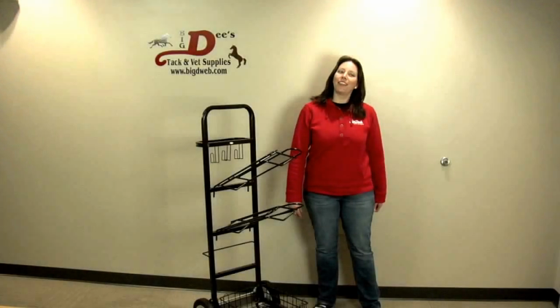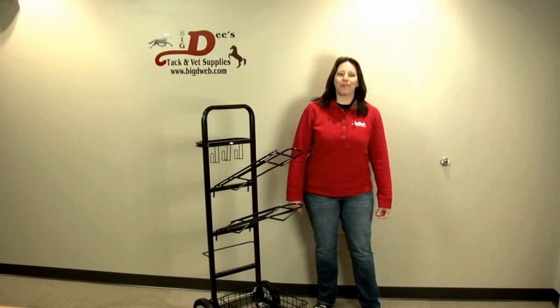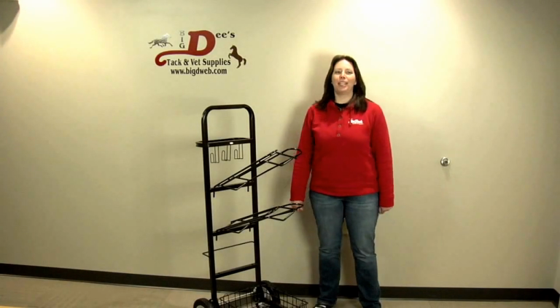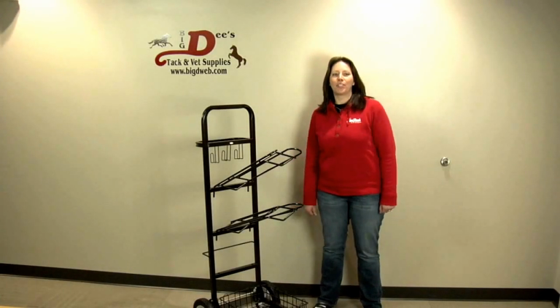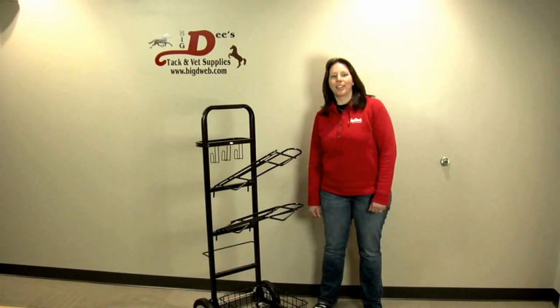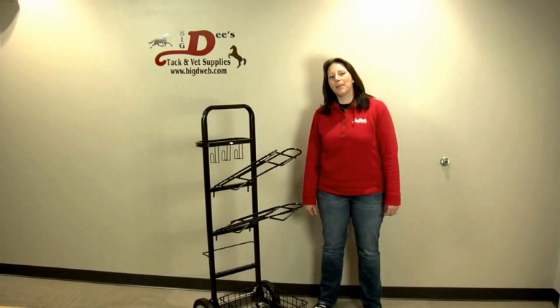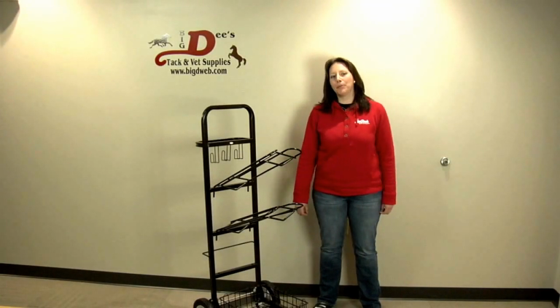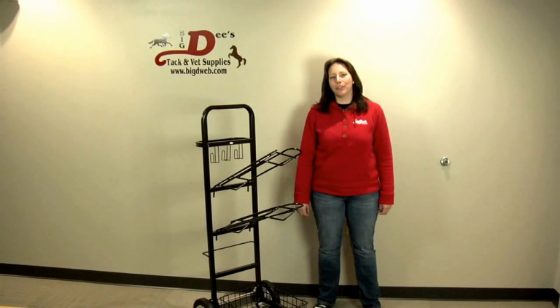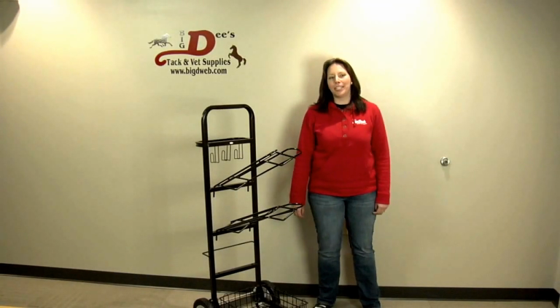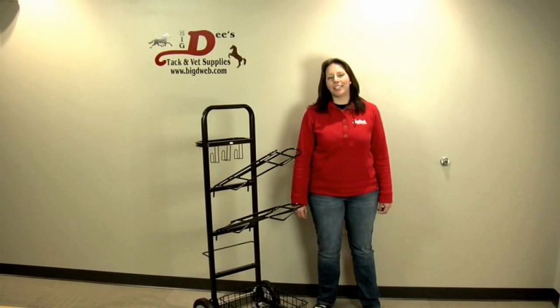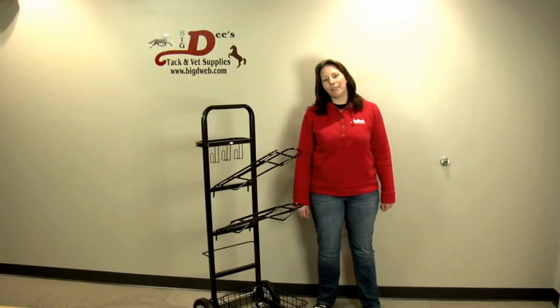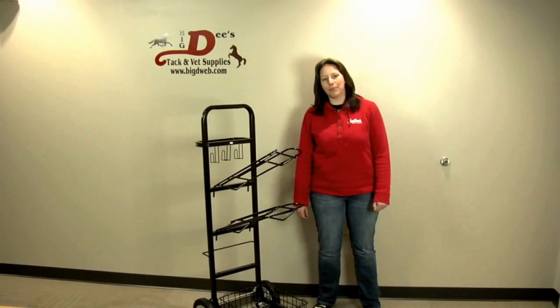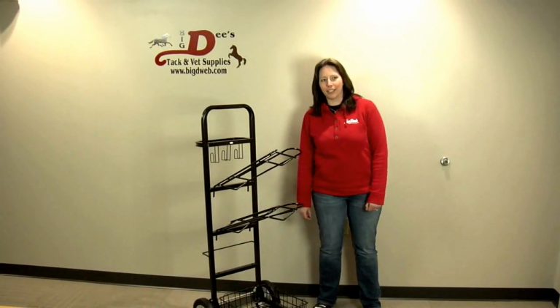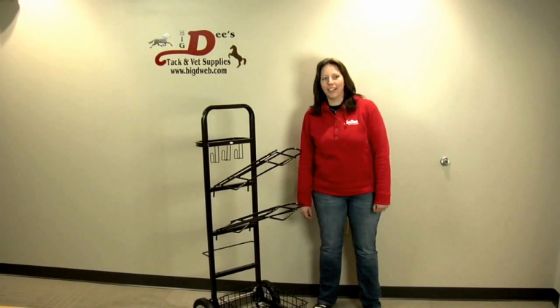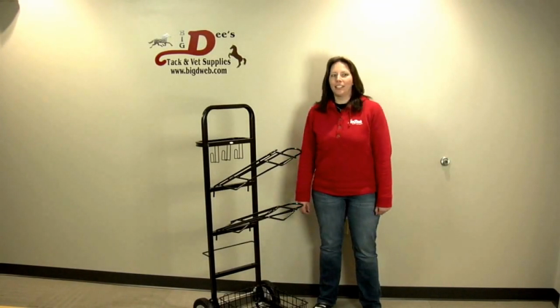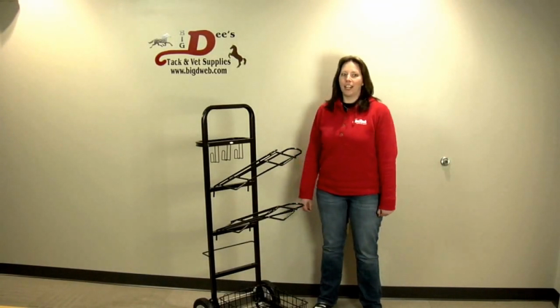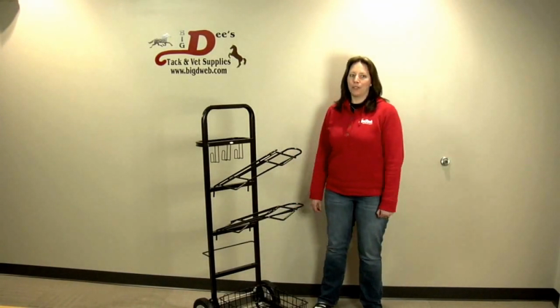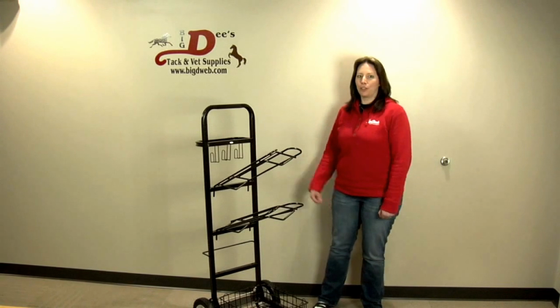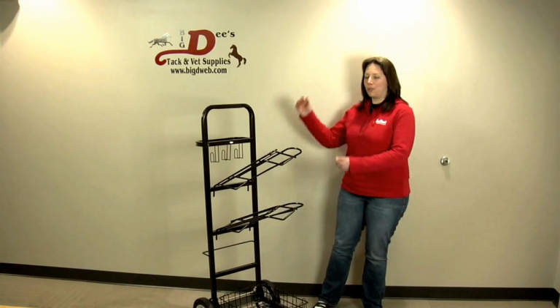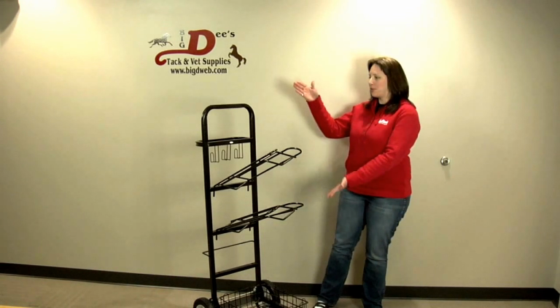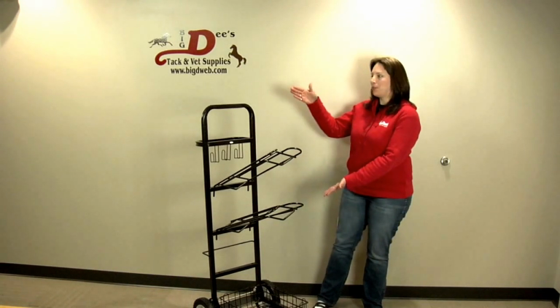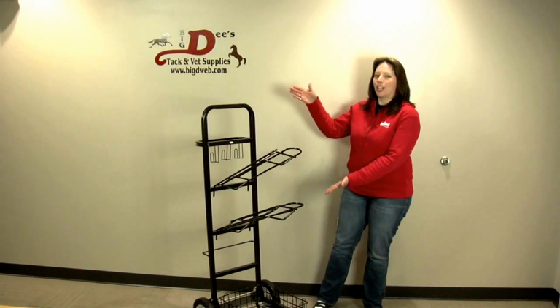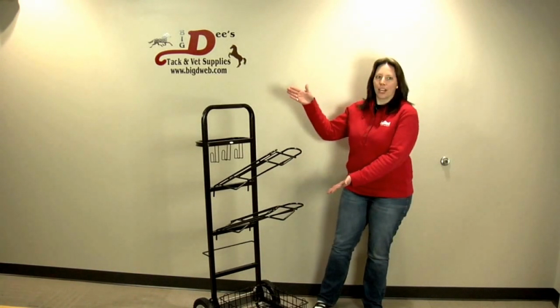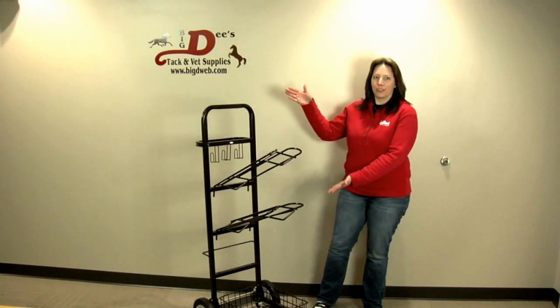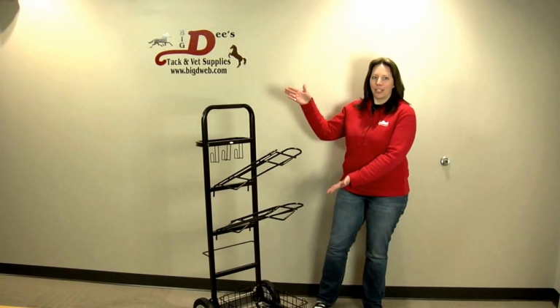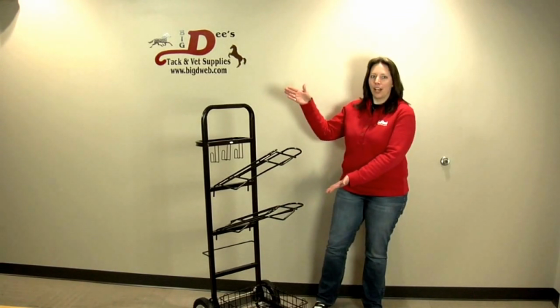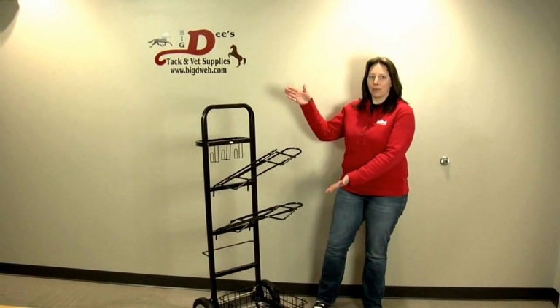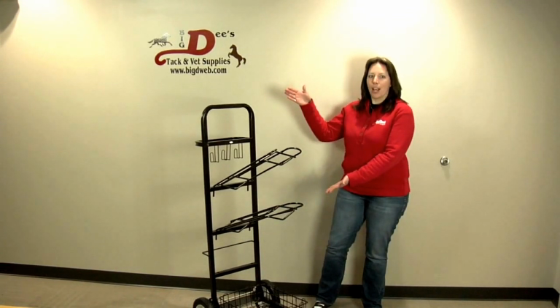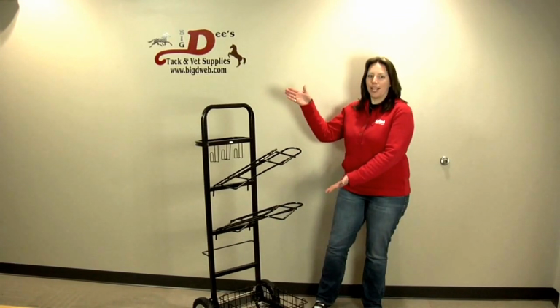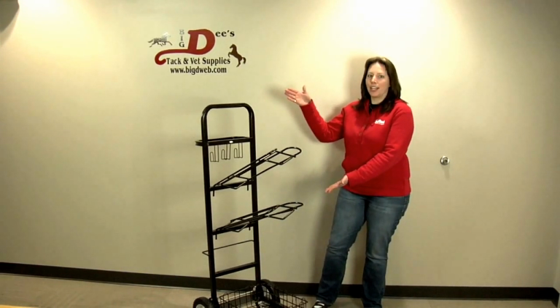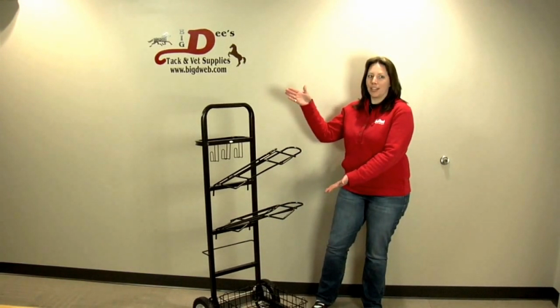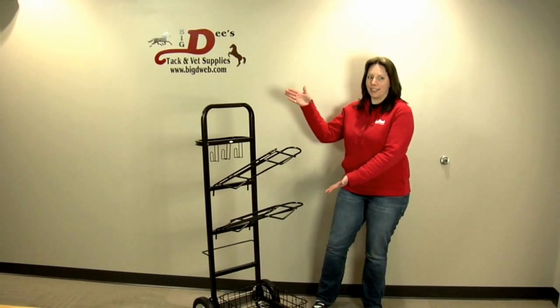Hello, my name is Jessica and I'm an employee of Big D's Tack and Vet Supplies. Today I'm here to show you the Horseman's Pride Saddle Dolly number 89SD.